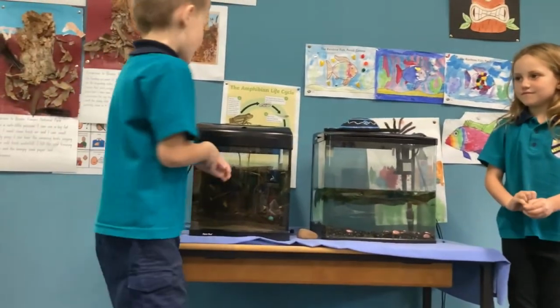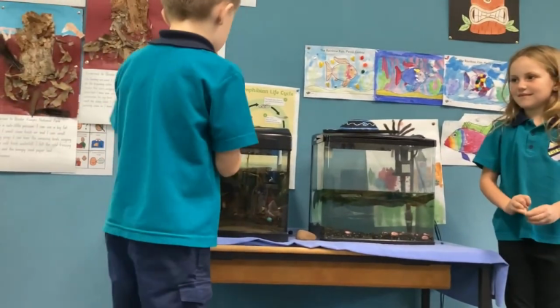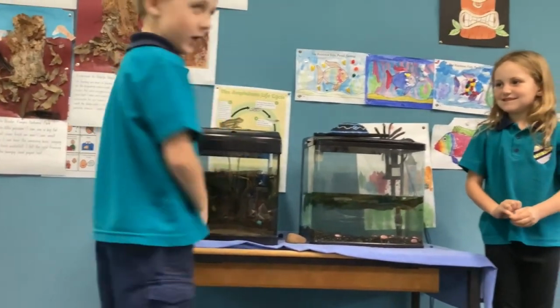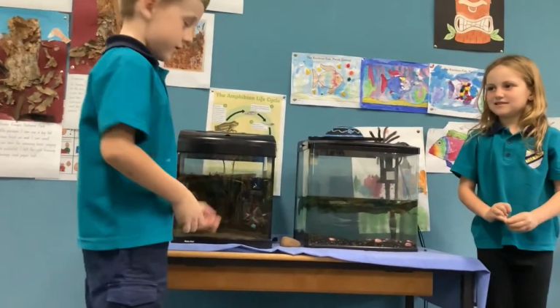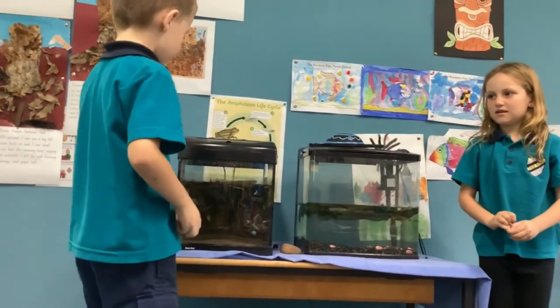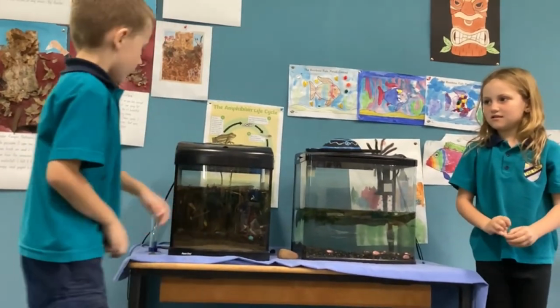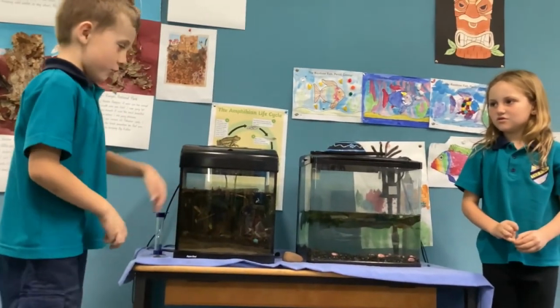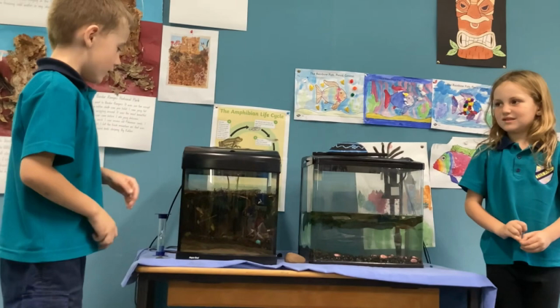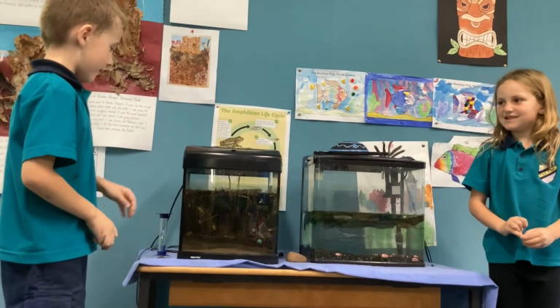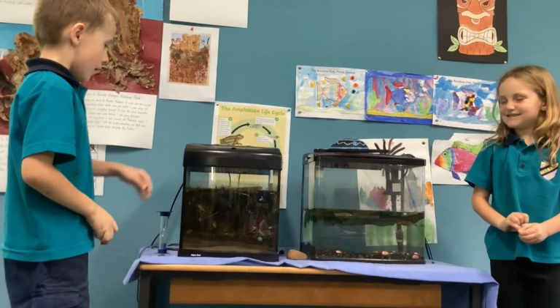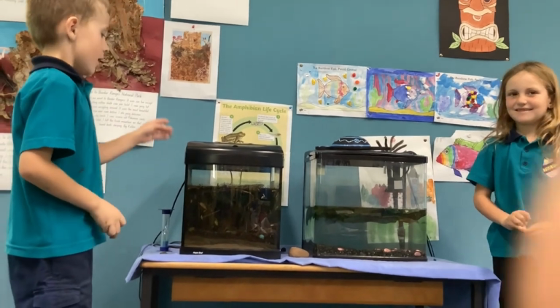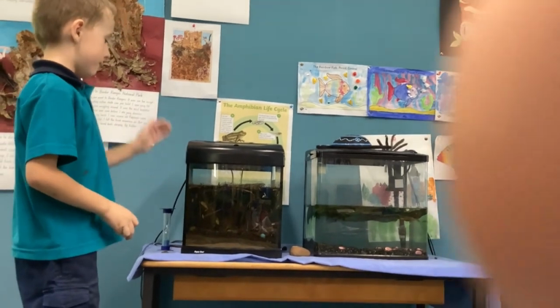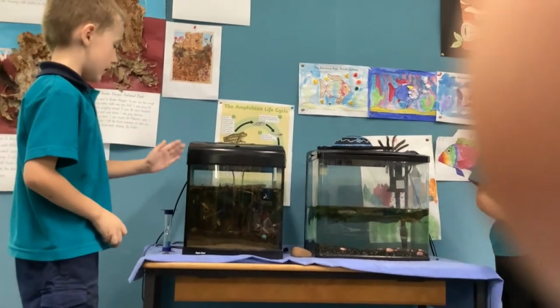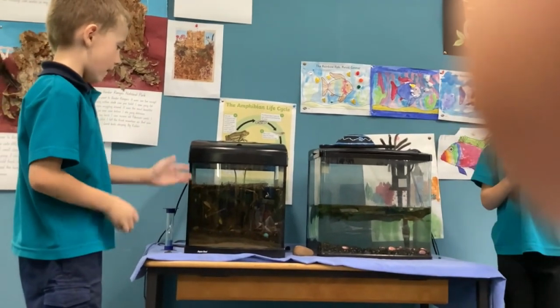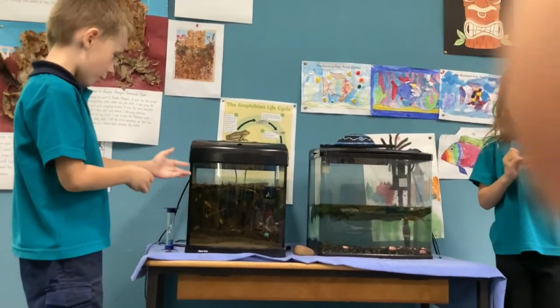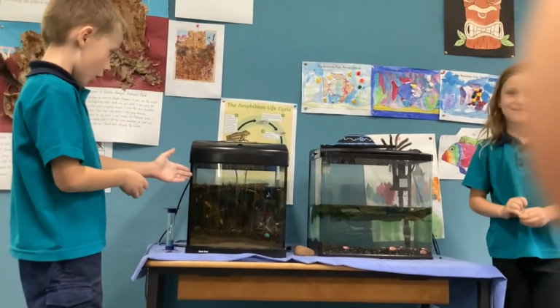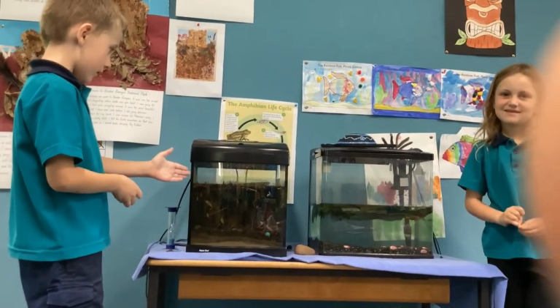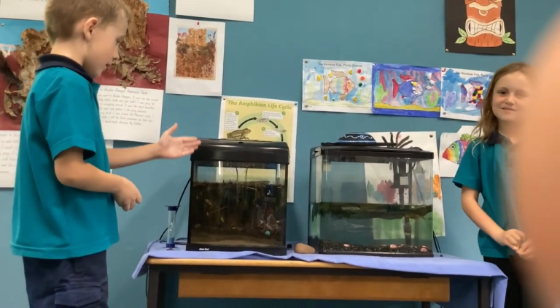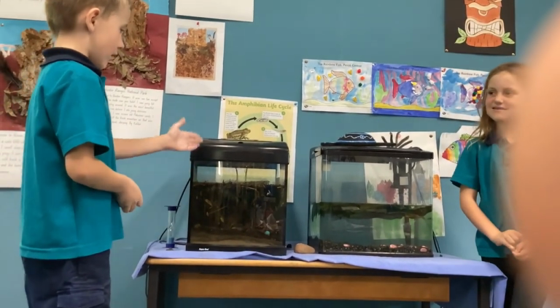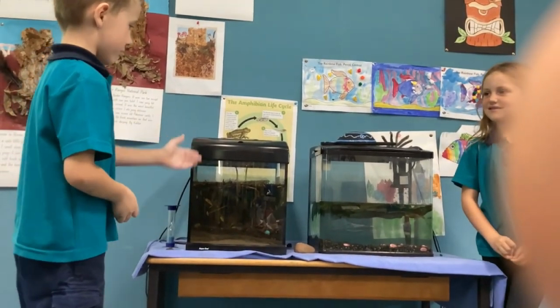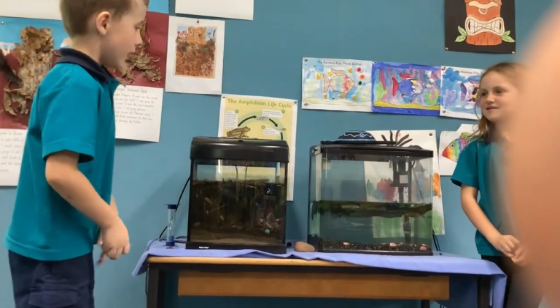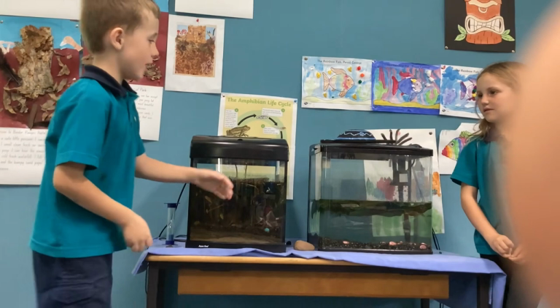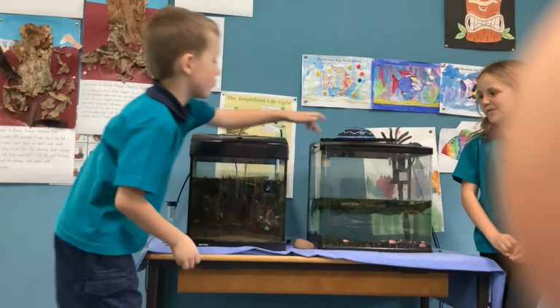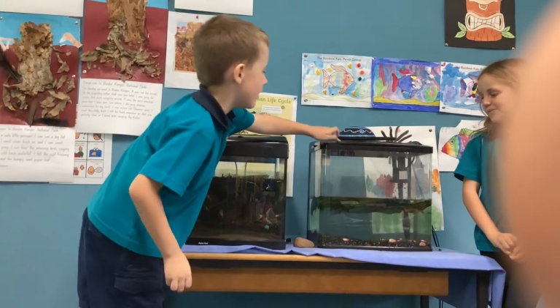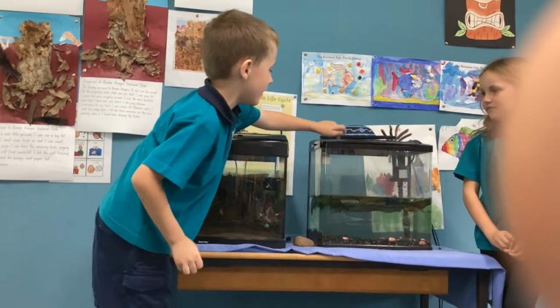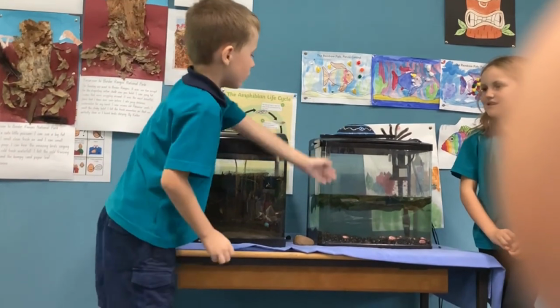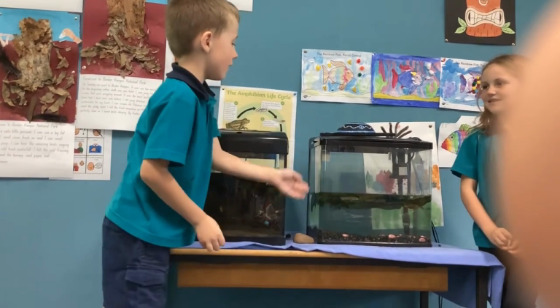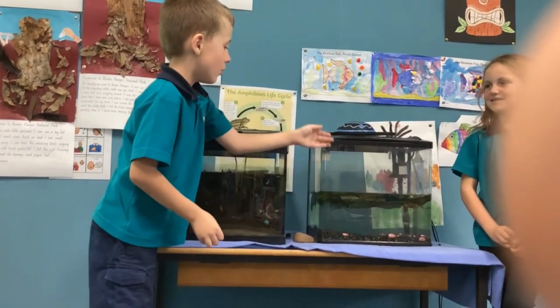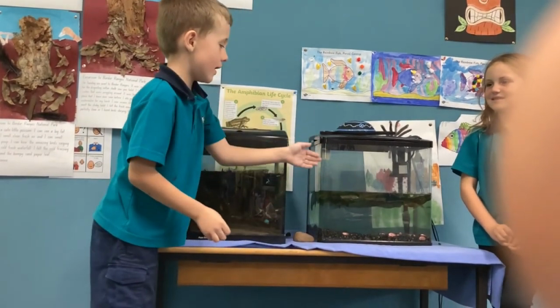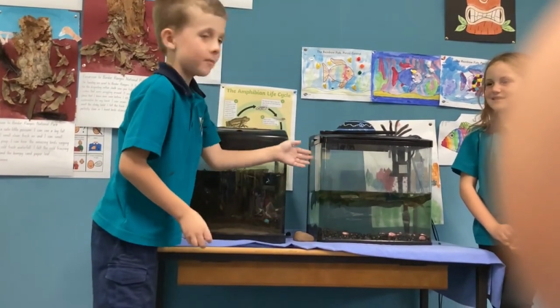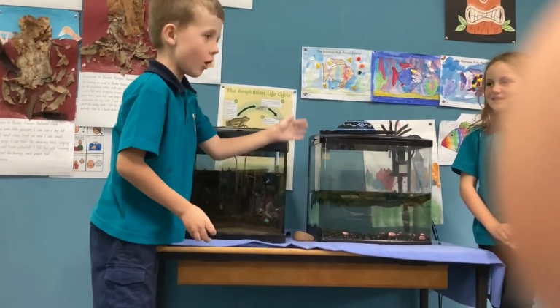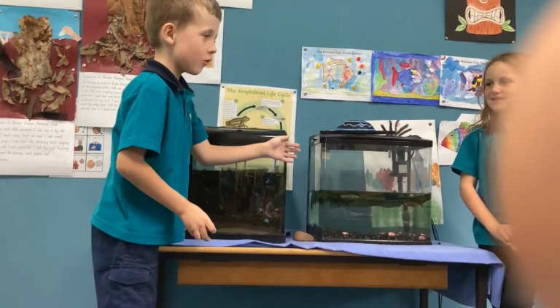There are two tanks. One with macroinvertebrates and weeds, and one with weeds but no macroinvertebrates.